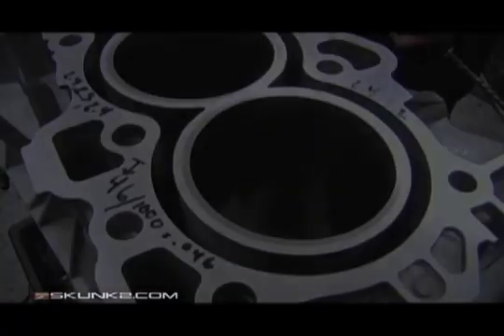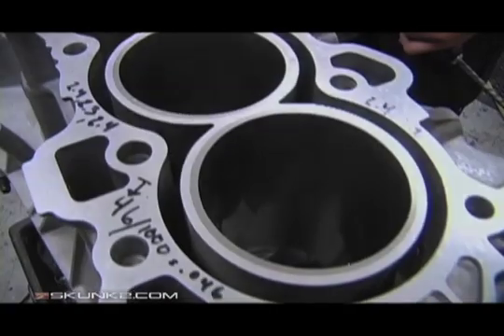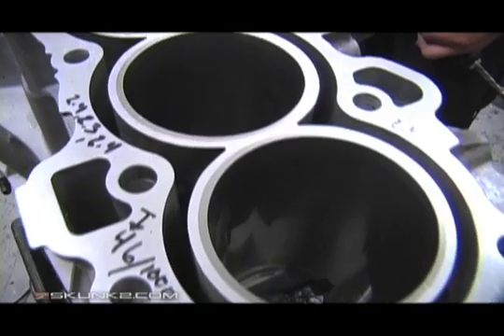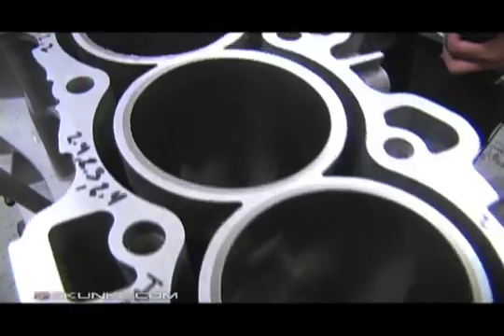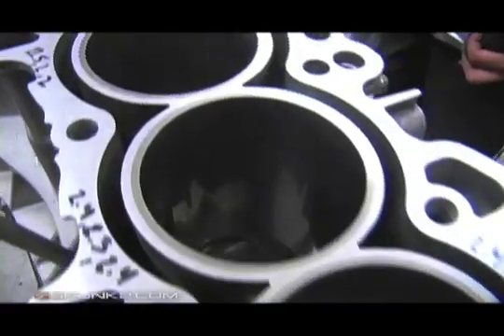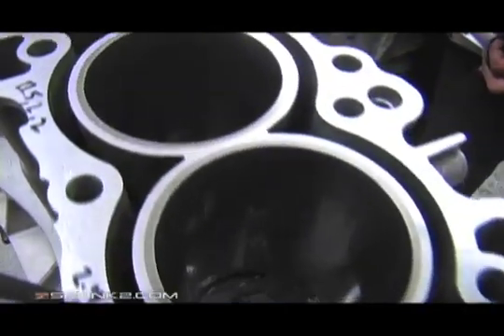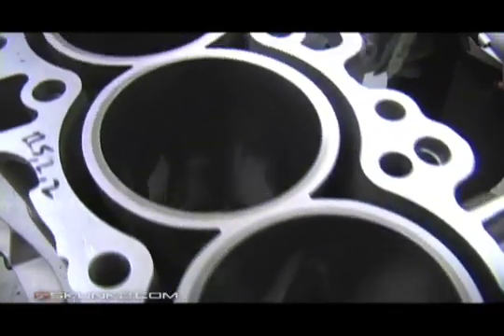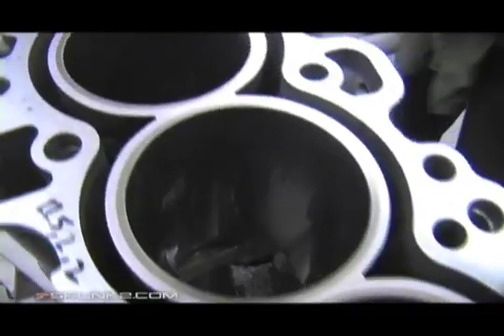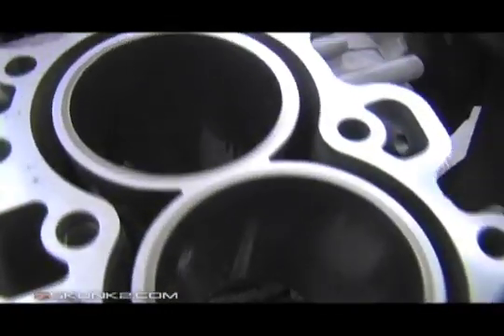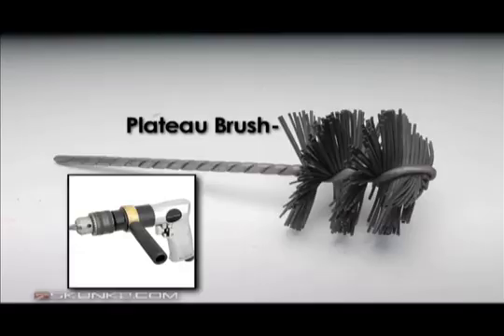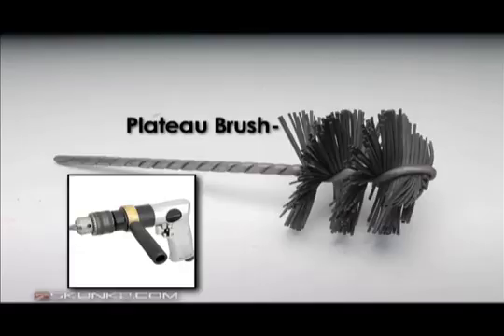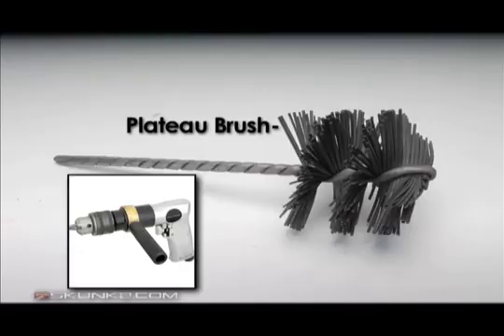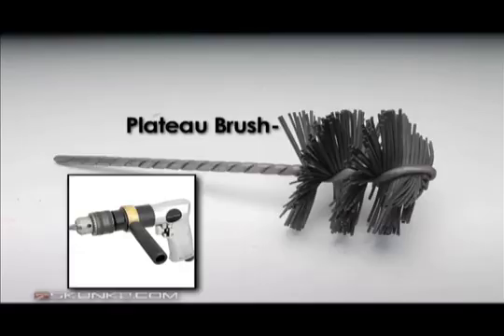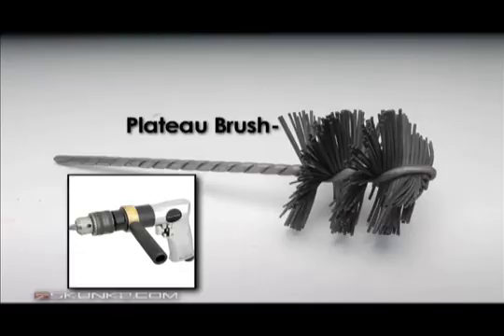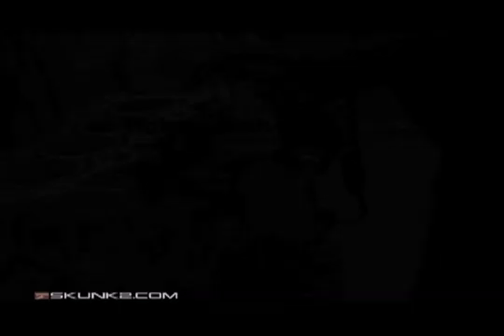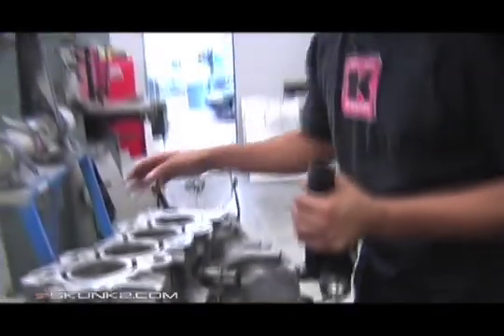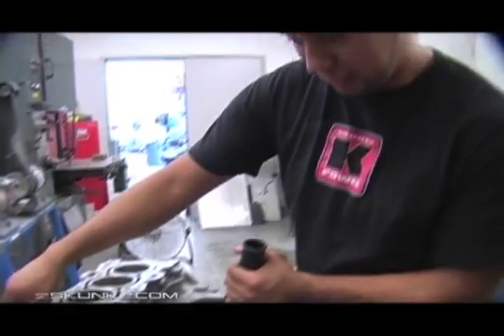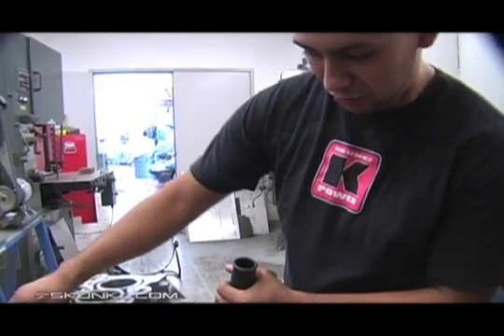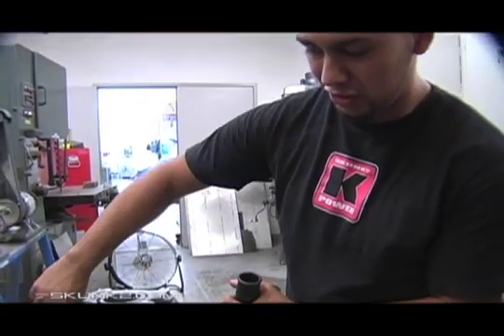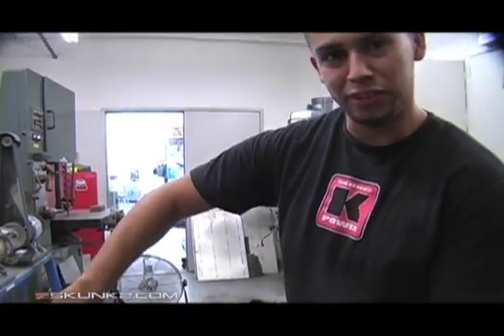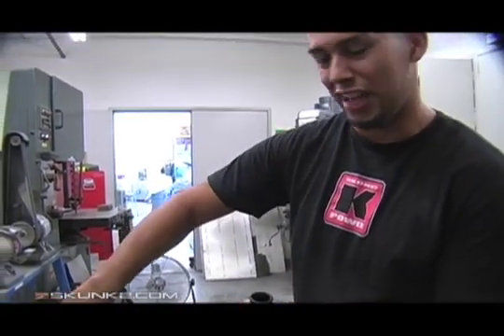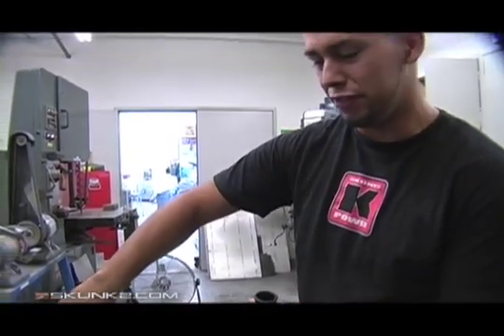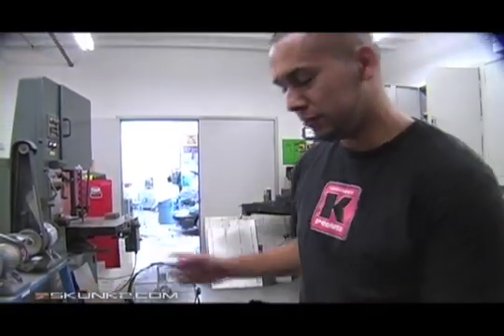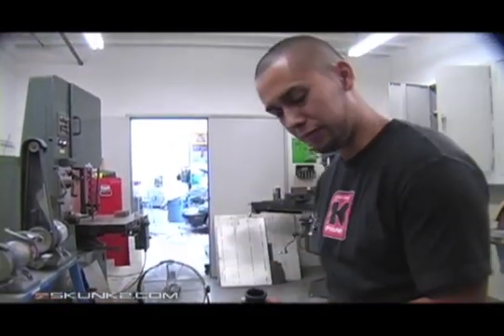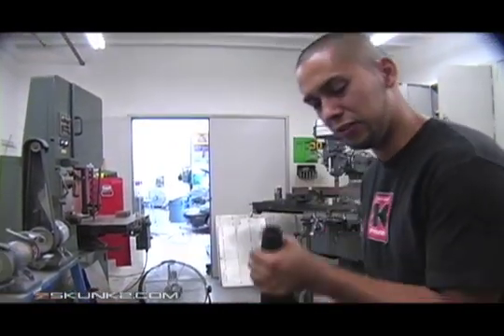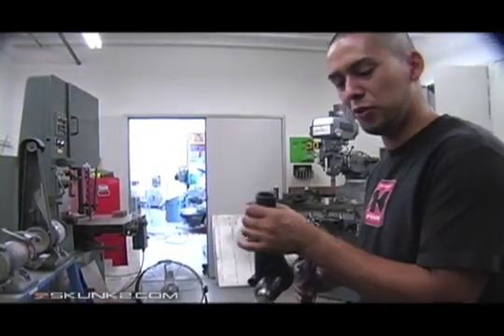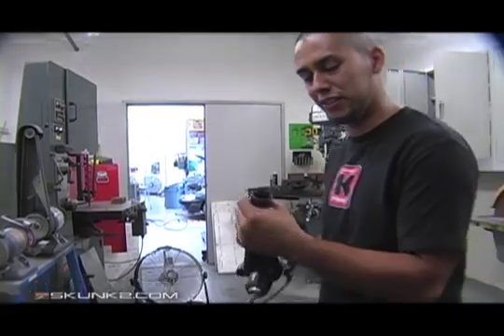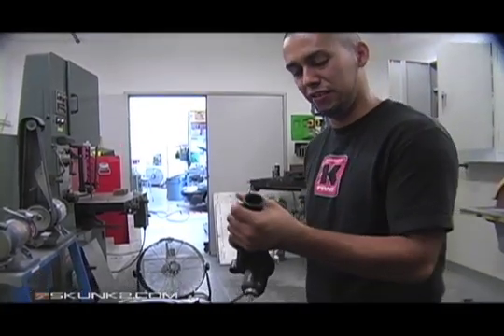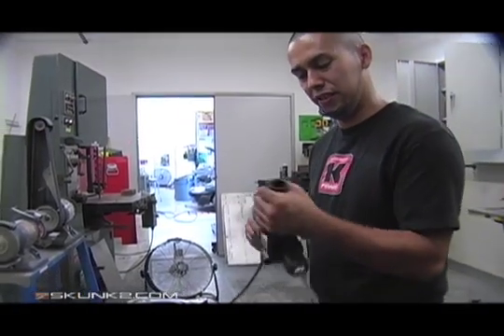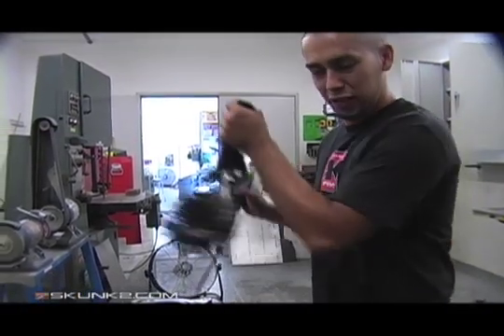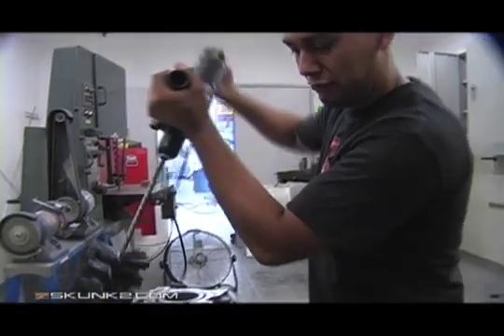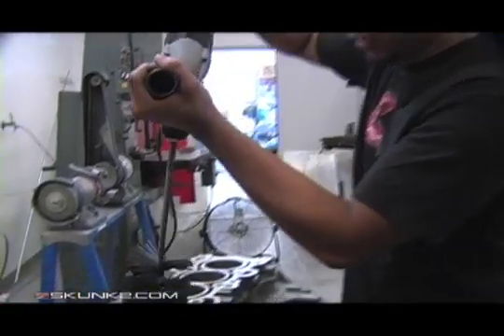Although our block is fresh from the machine shop, a finishing hone is very useful in making sure the rings seat correctly. Right now it basically came back from the machine shop still with that rough finish — just go in there with this and give it that final touch.